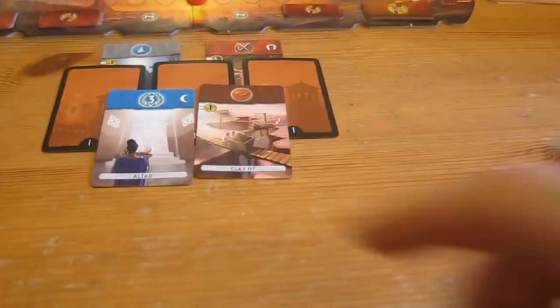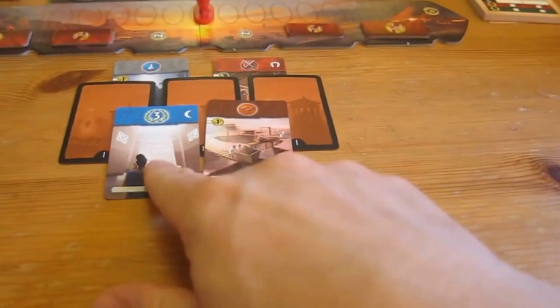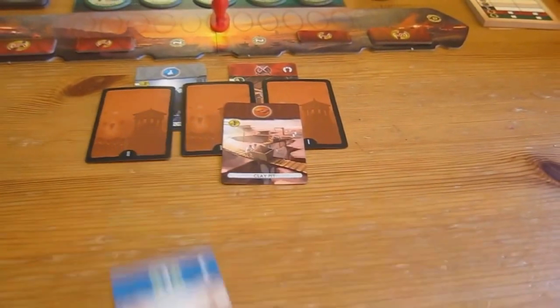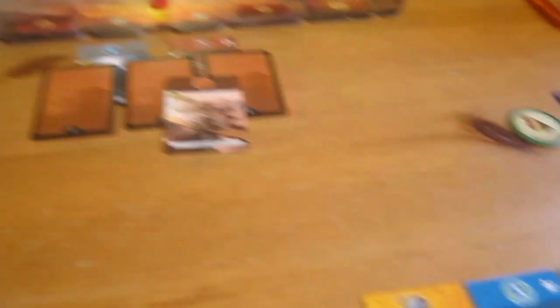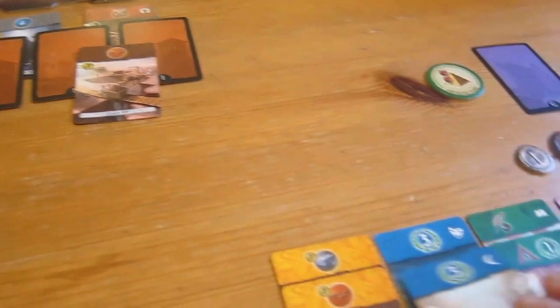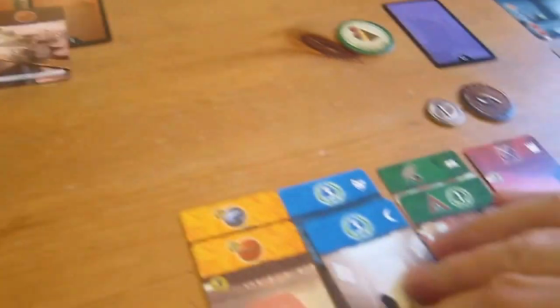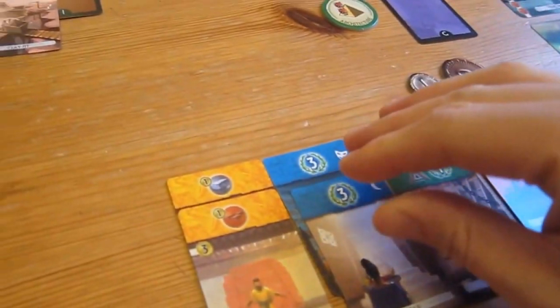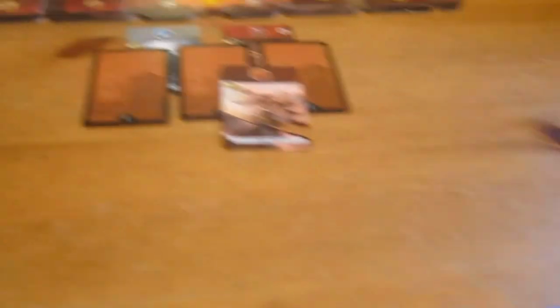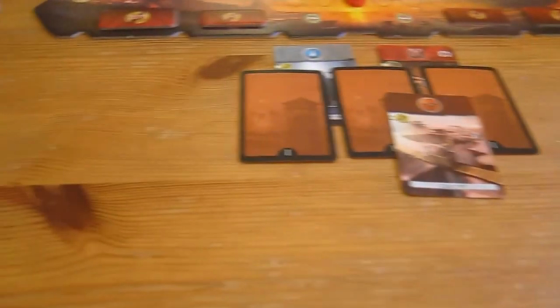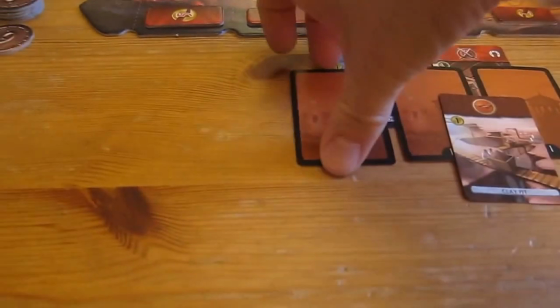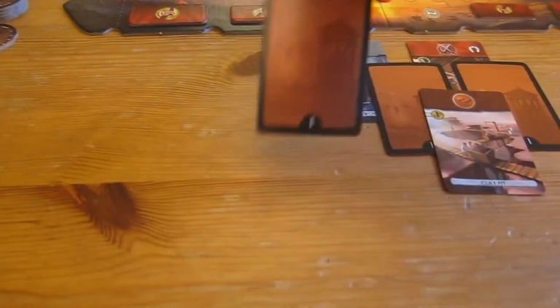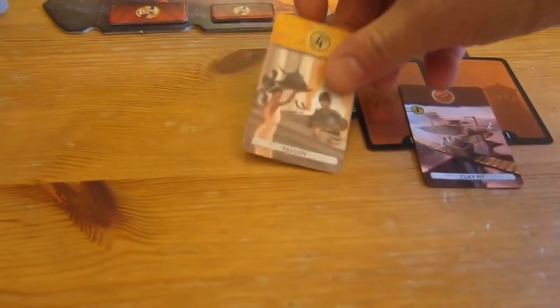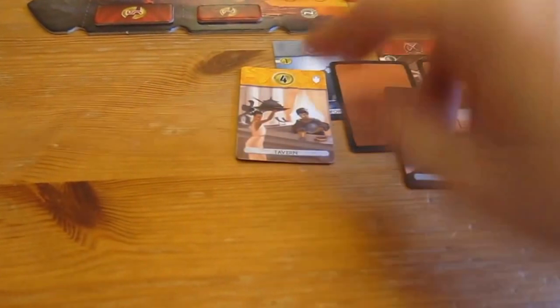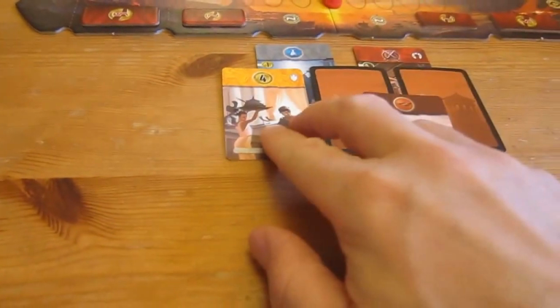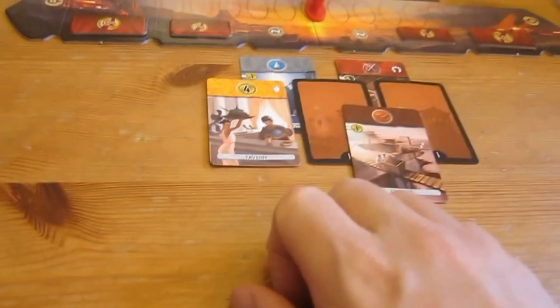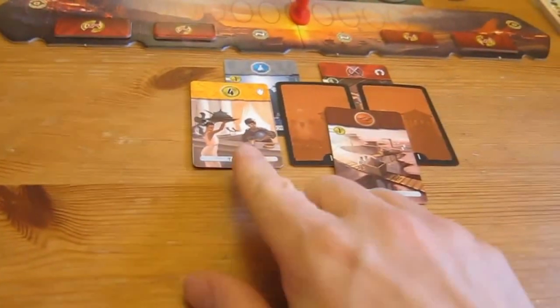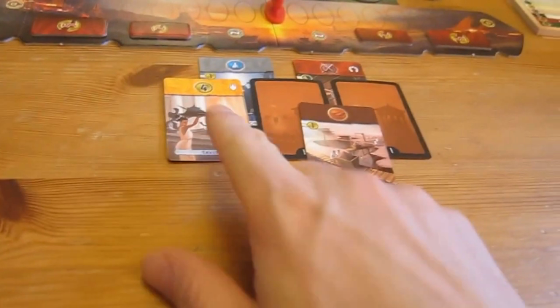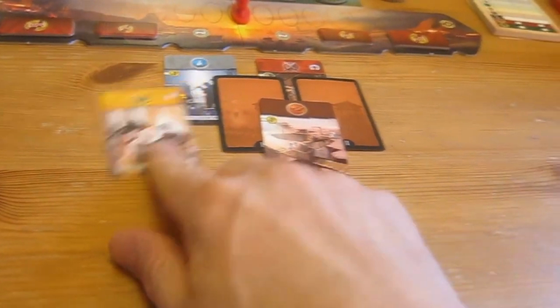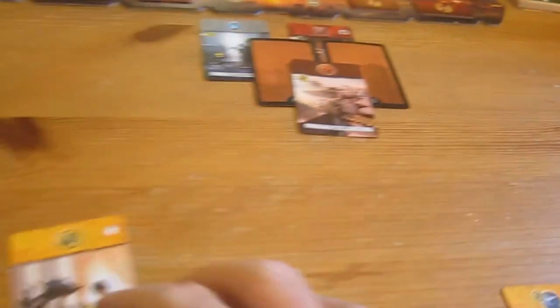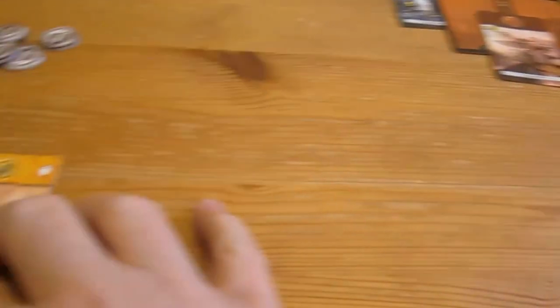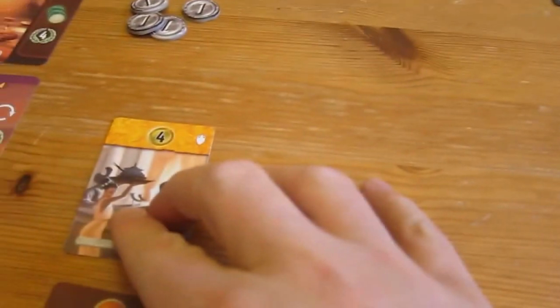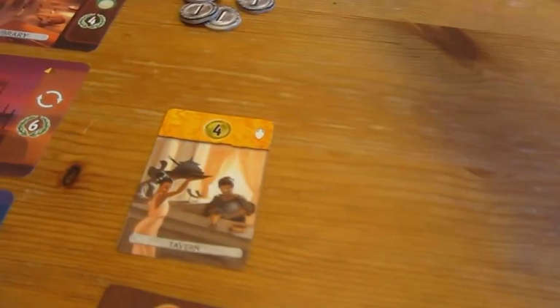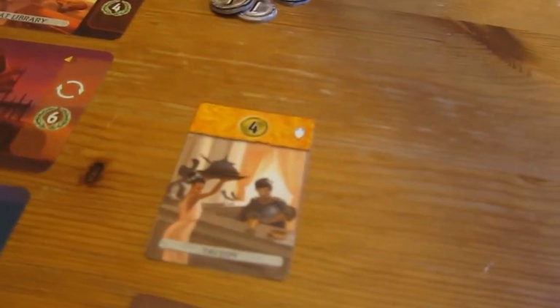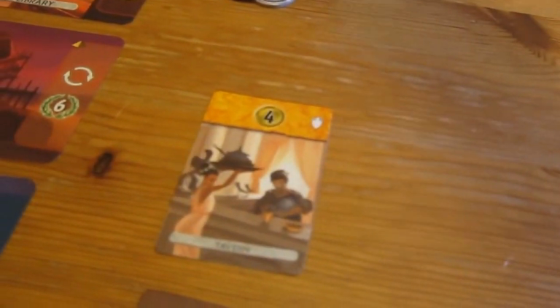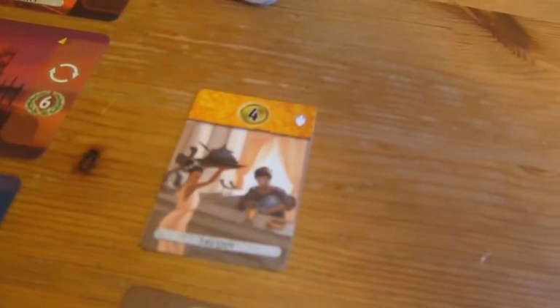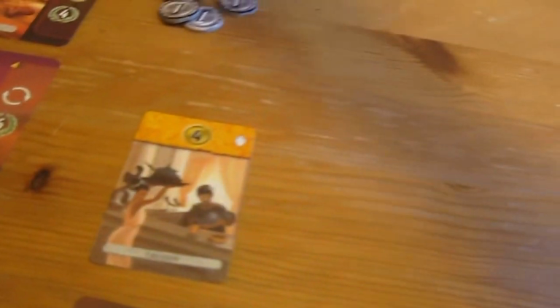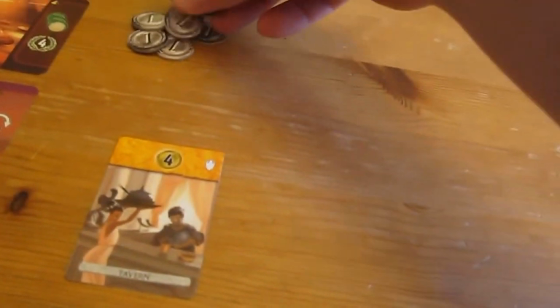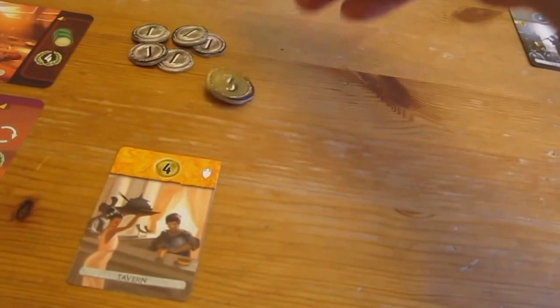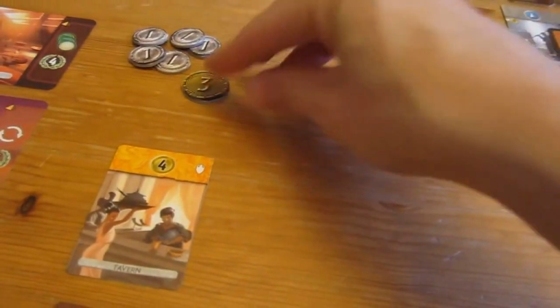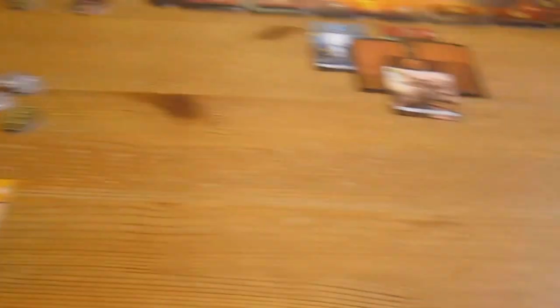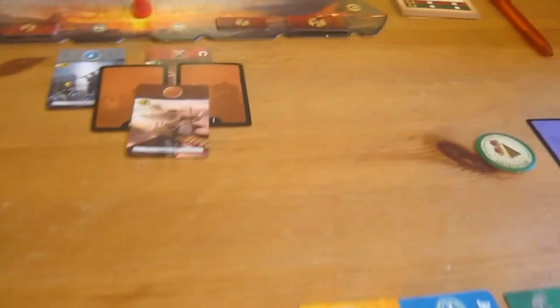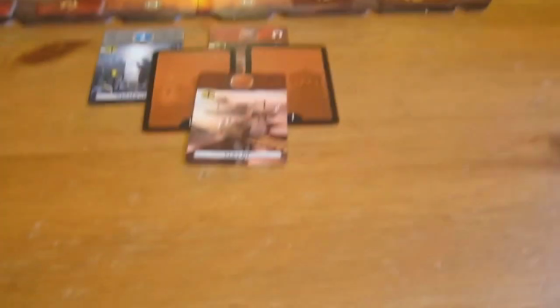Scott gets another blue — getting some good points there. That reveals this card. I'll take that I think — four coins. Very nice. So I've got a lot of money now, doing well.